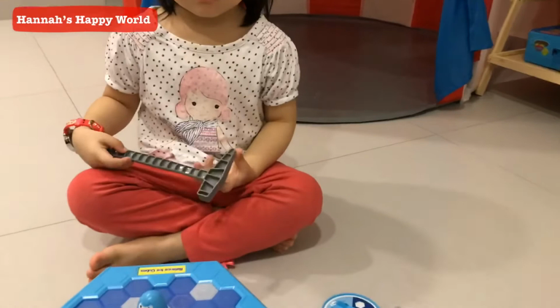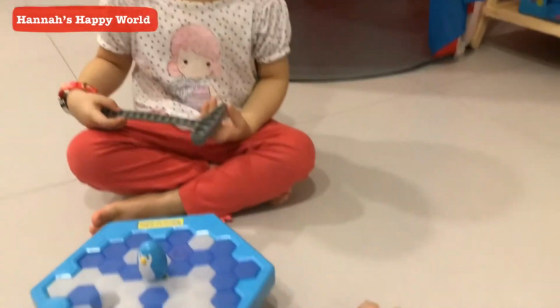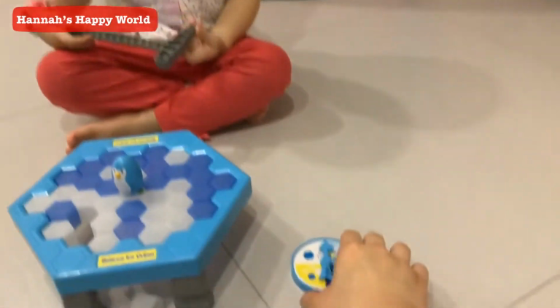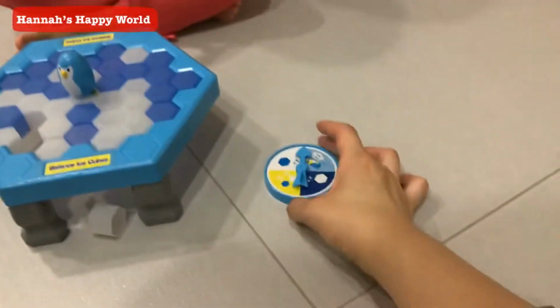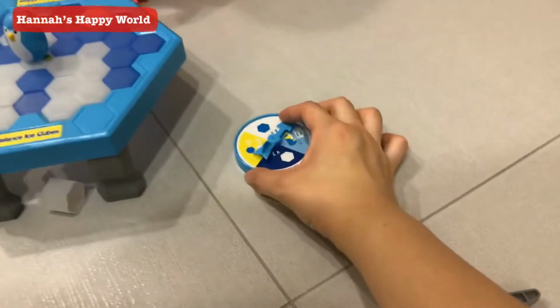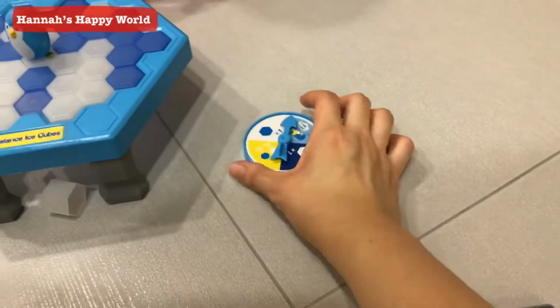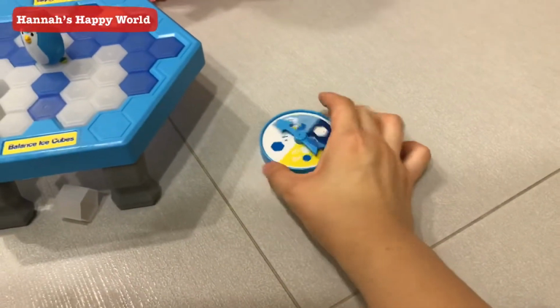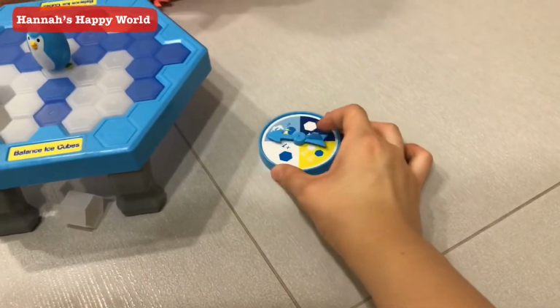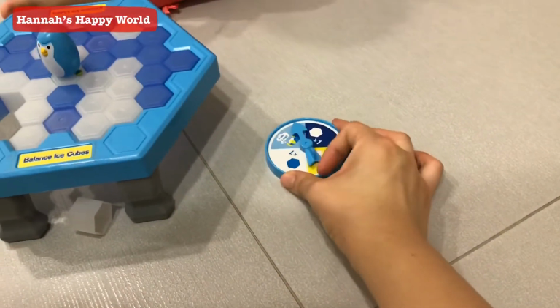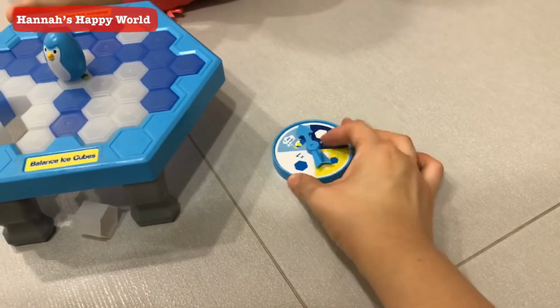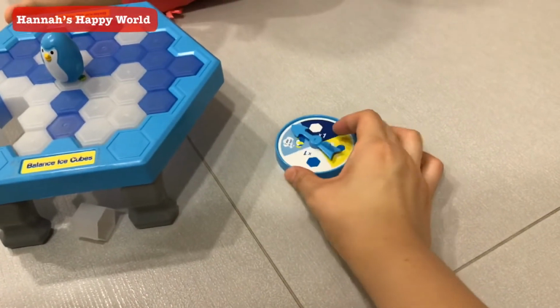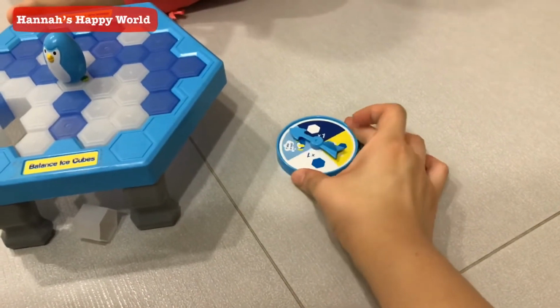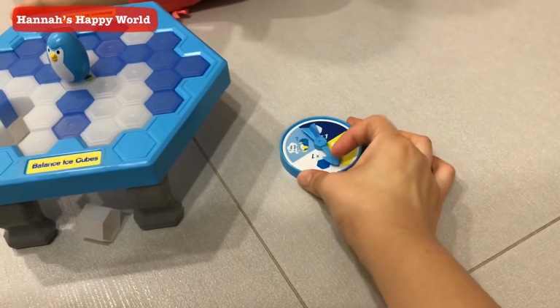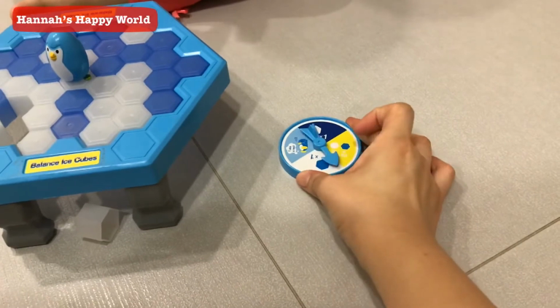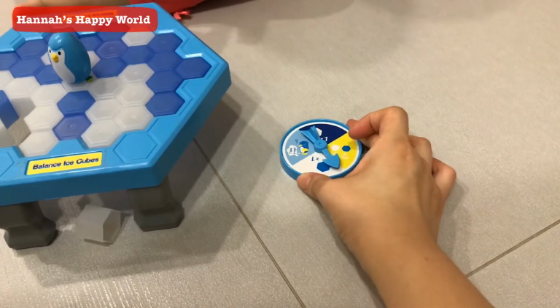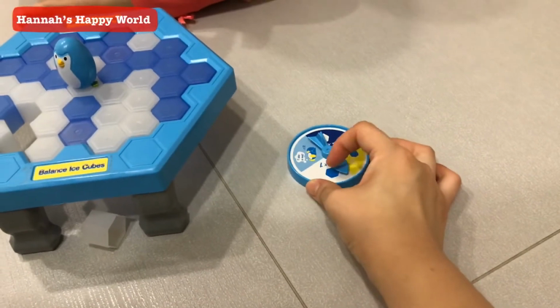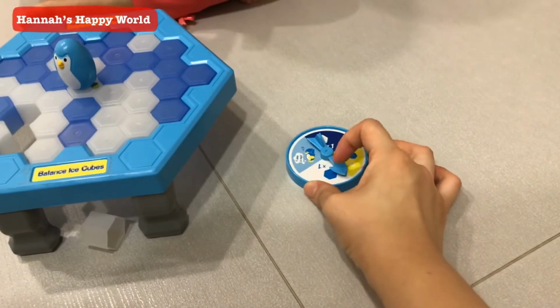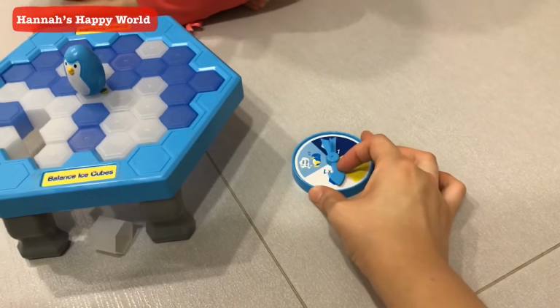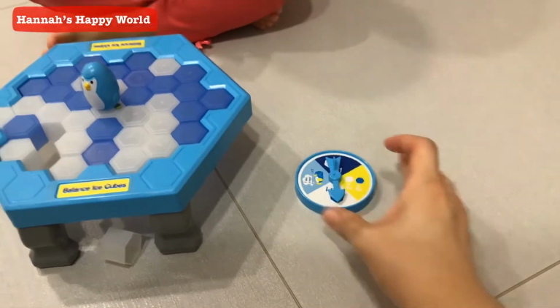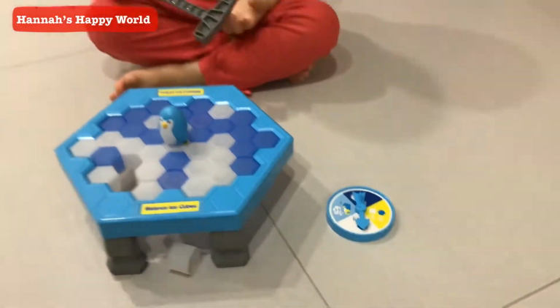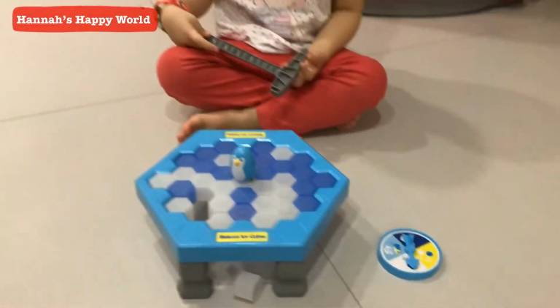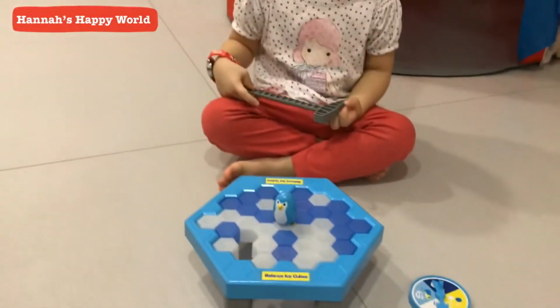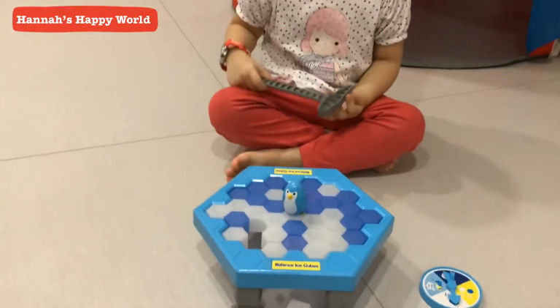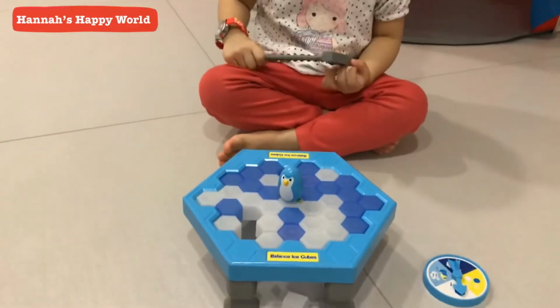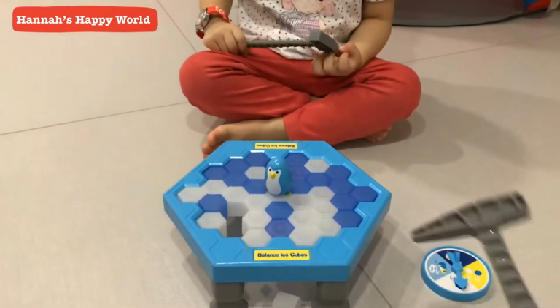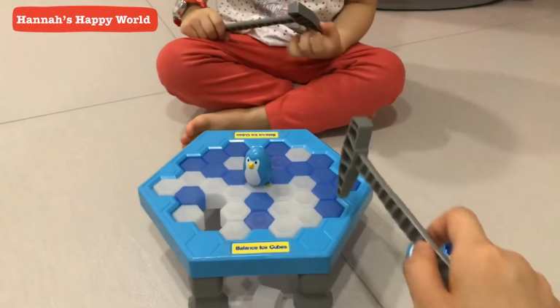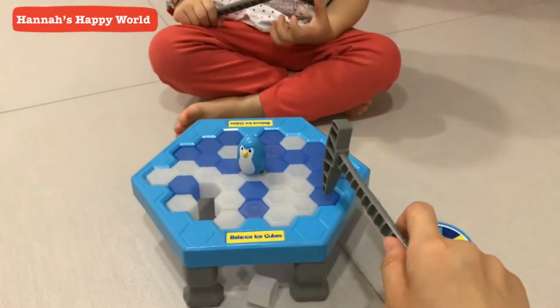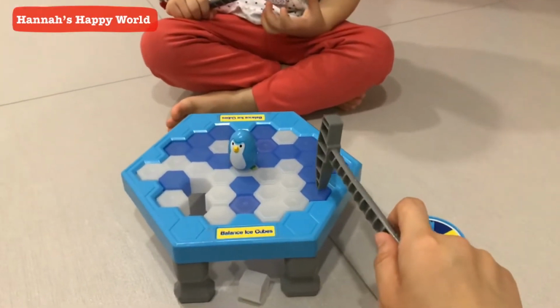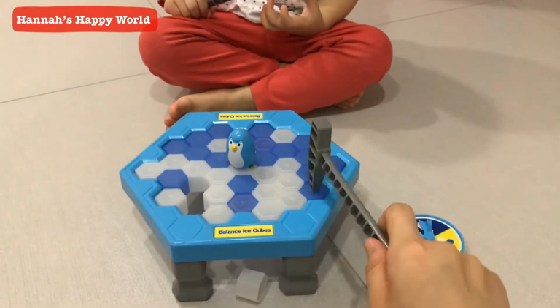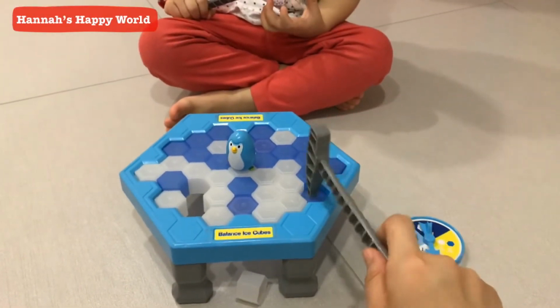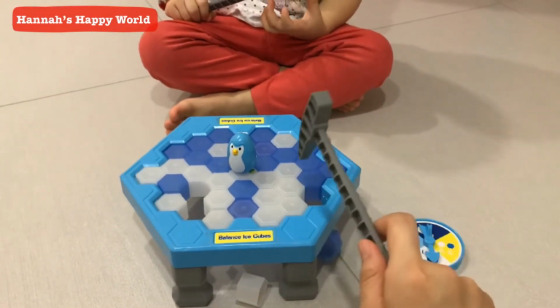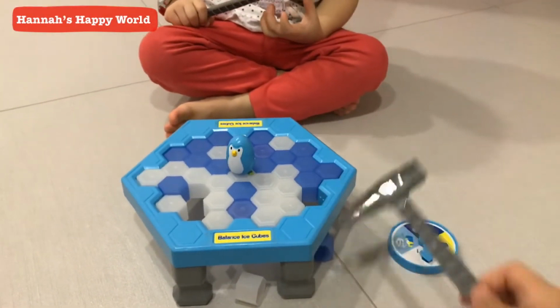This is mommy's turn now. Let's see. This is one blue! Mommy's turn — one blue!